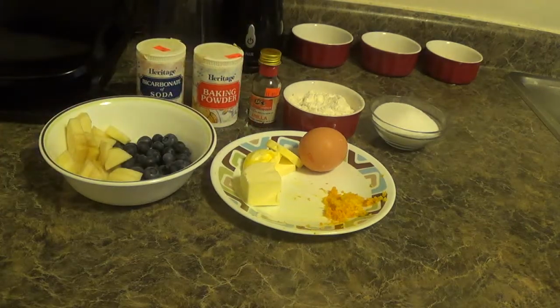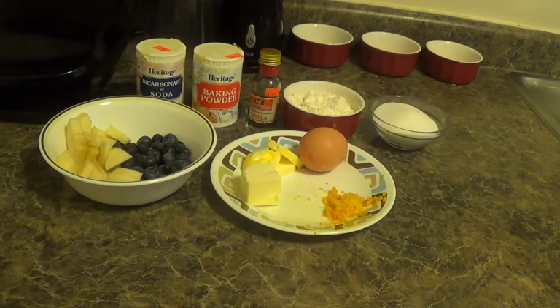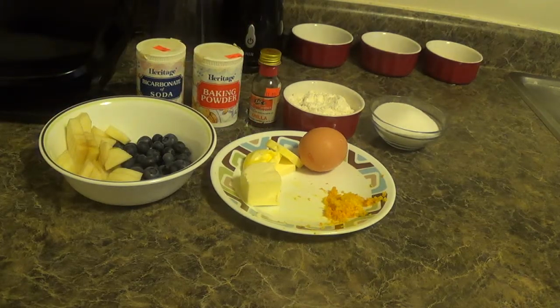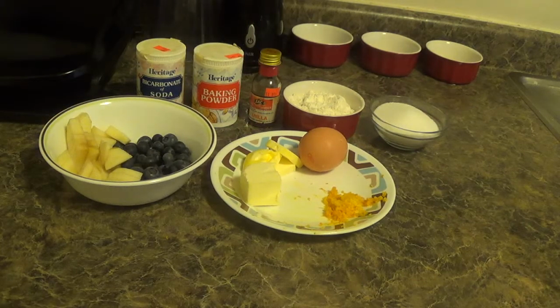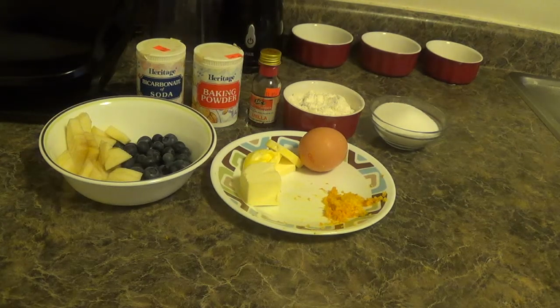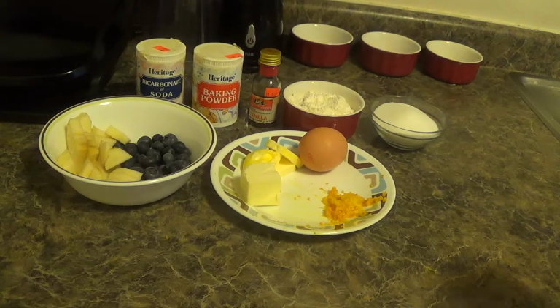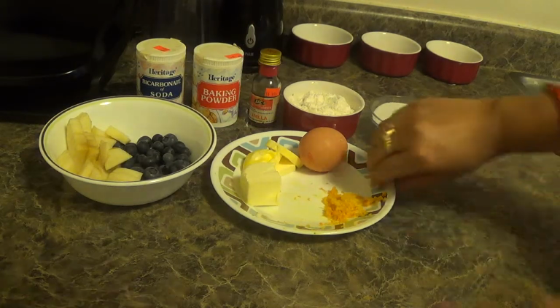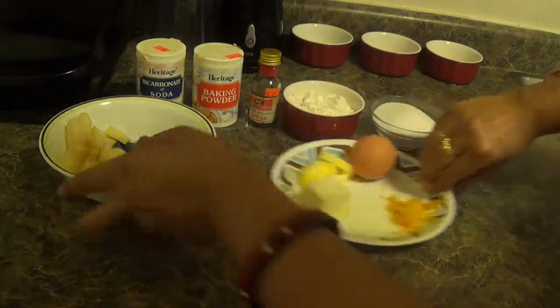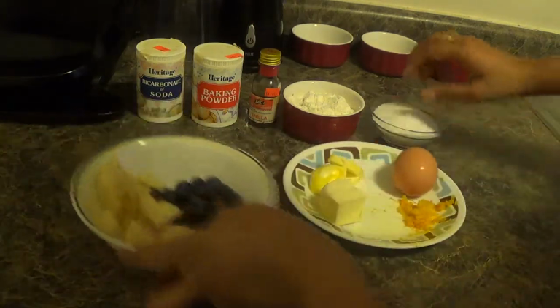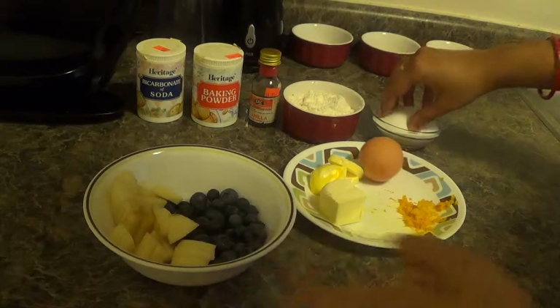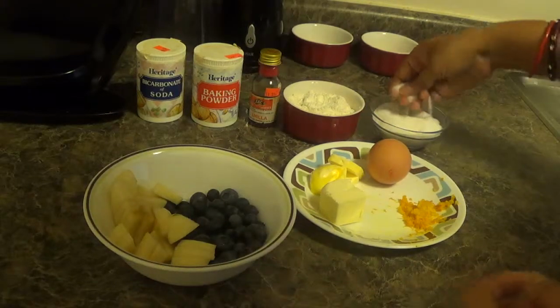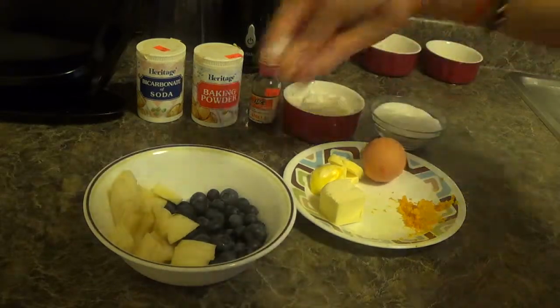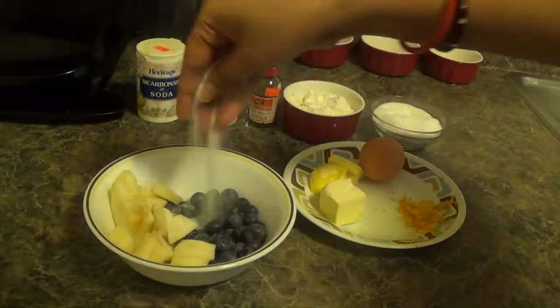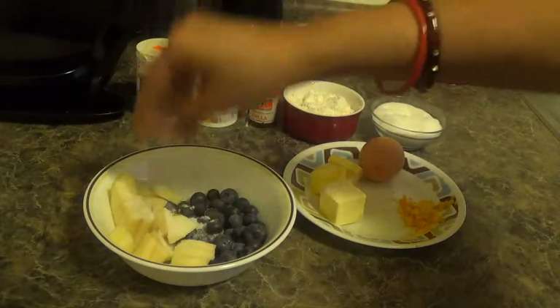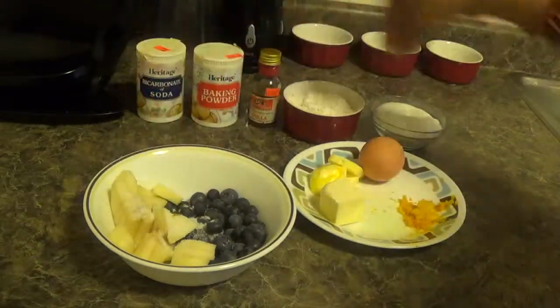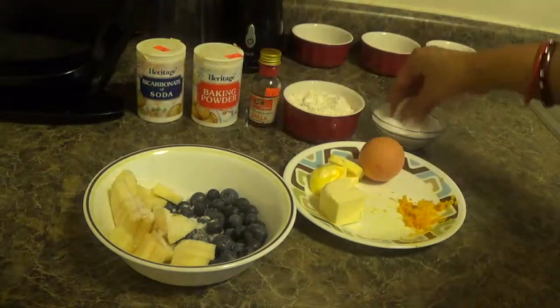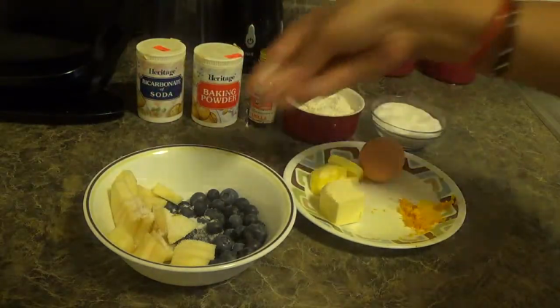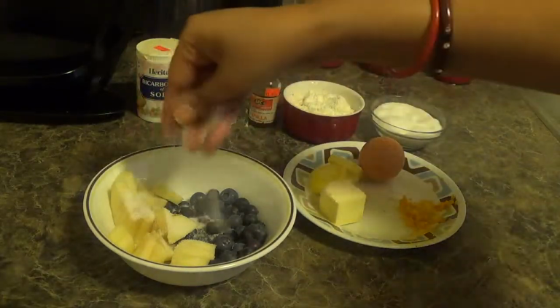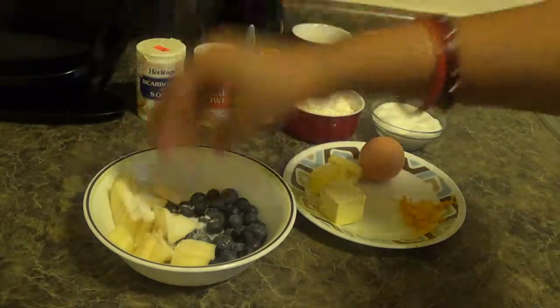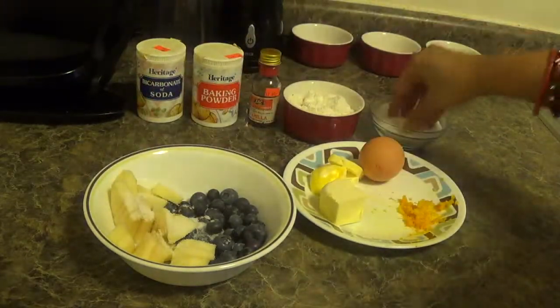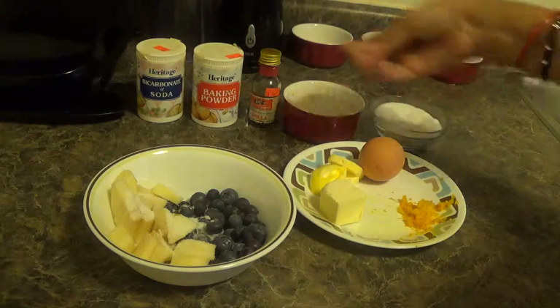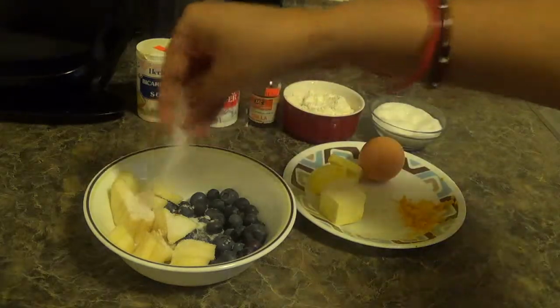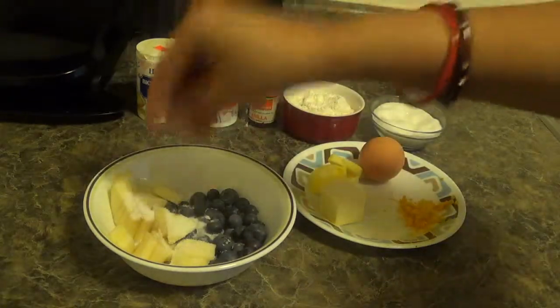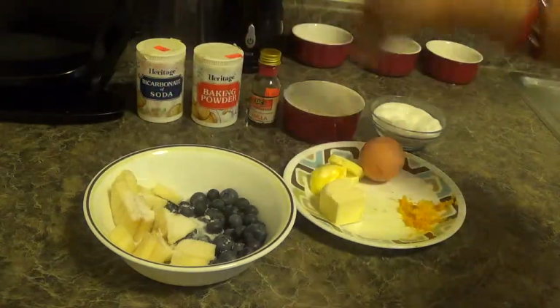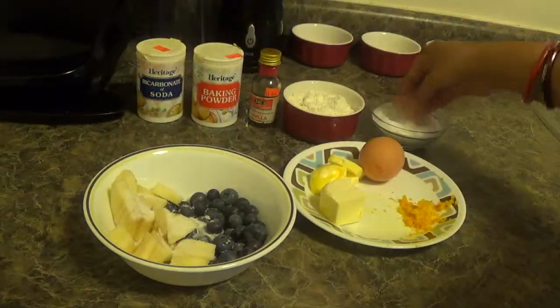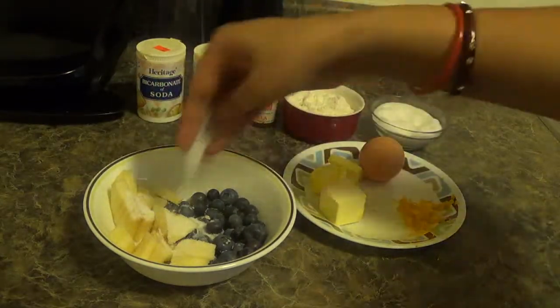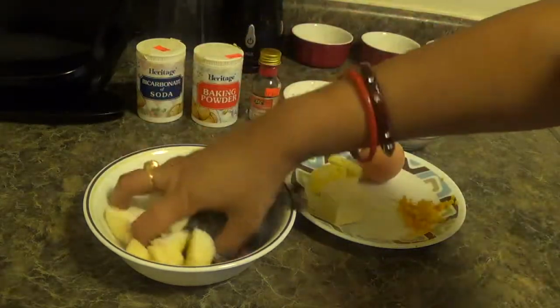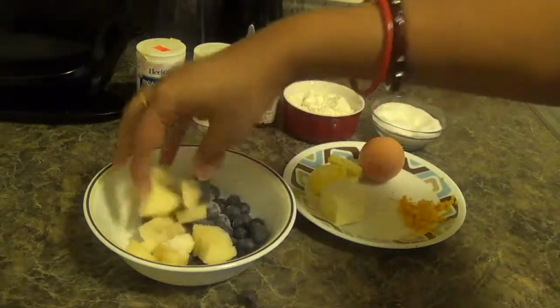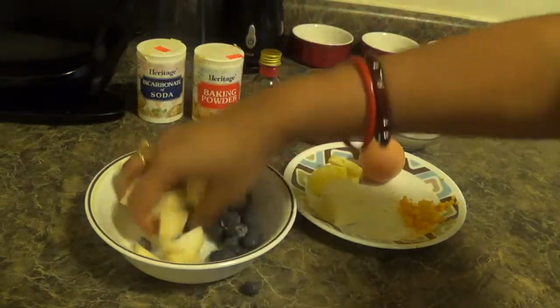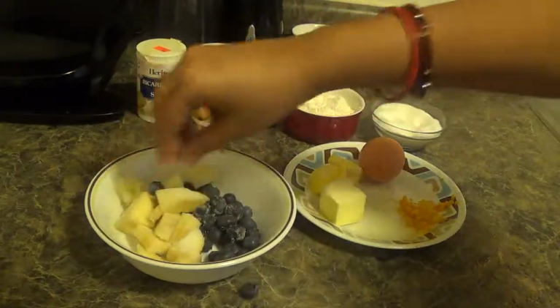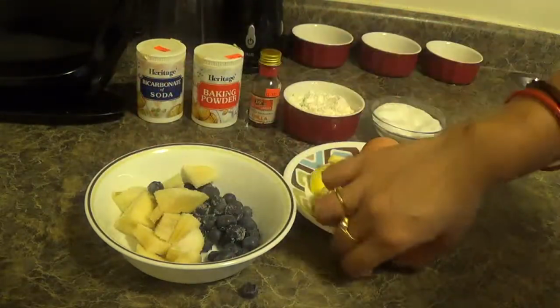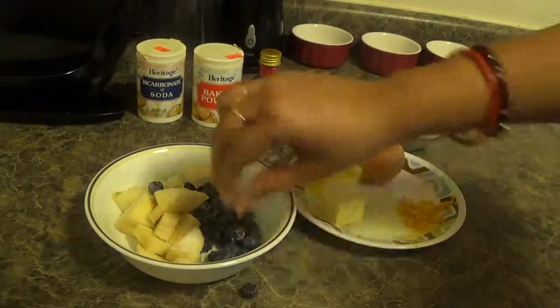Let's start our process. First we will add sugar in with the berry and apple. Mix it well.